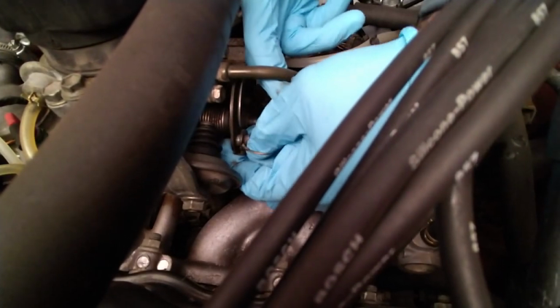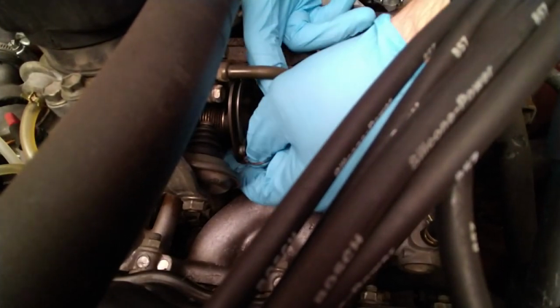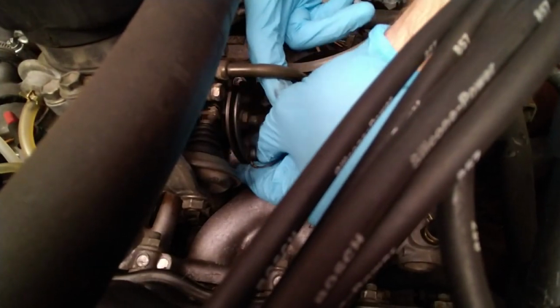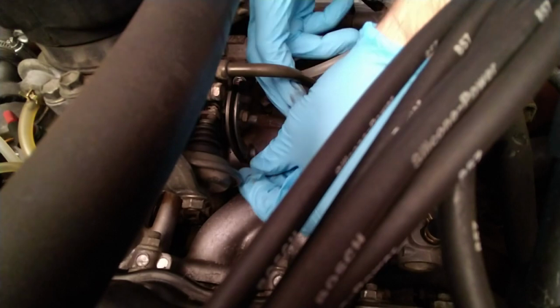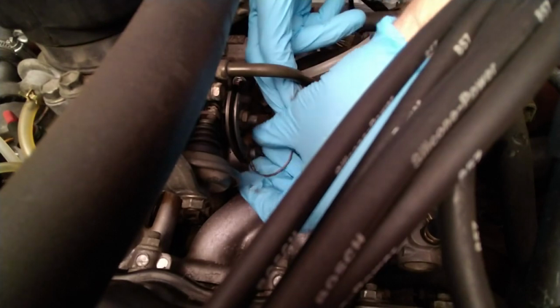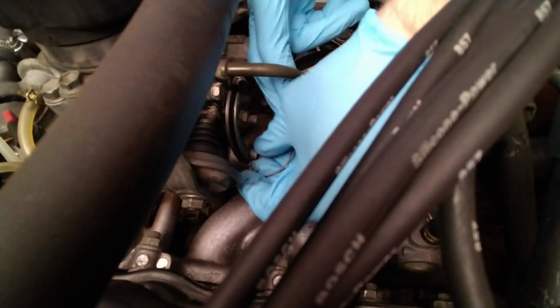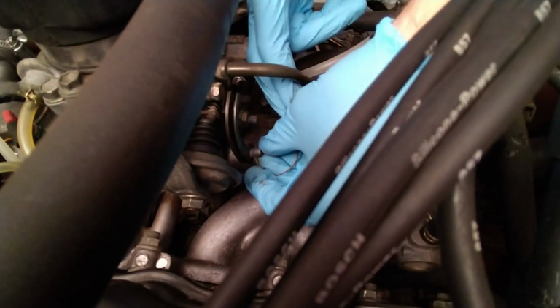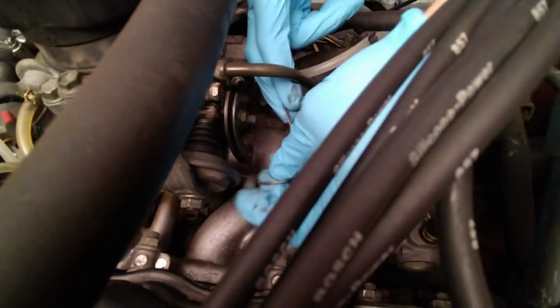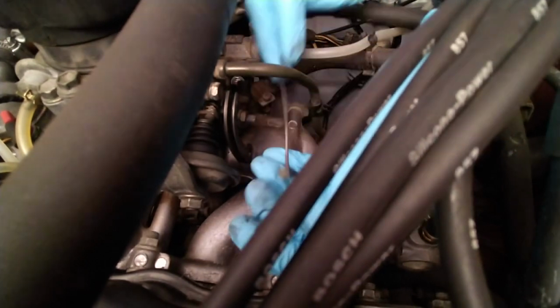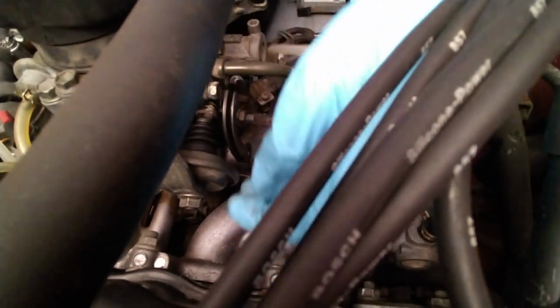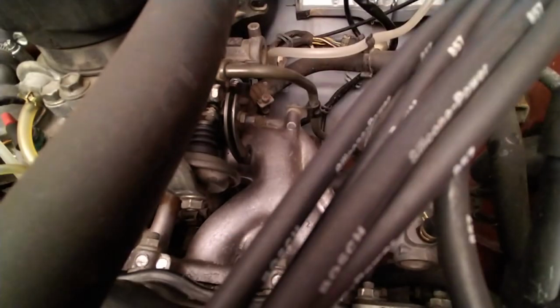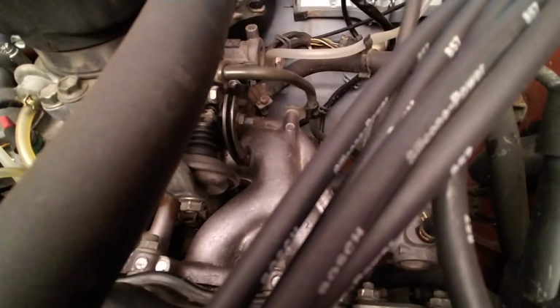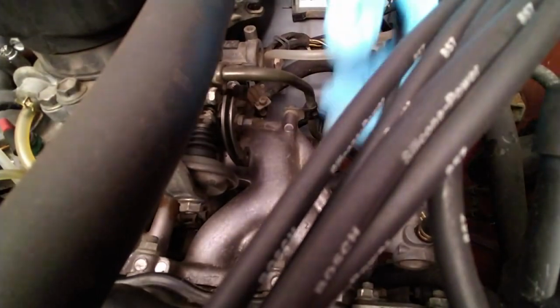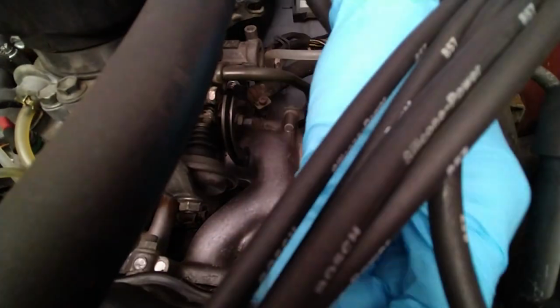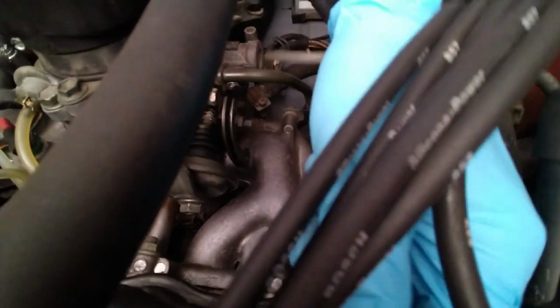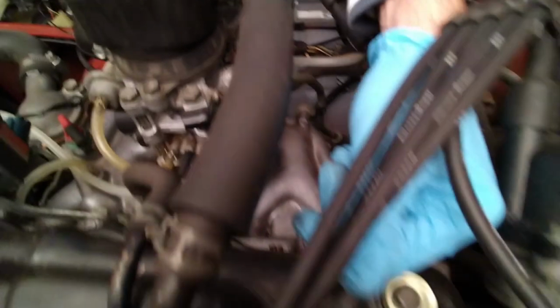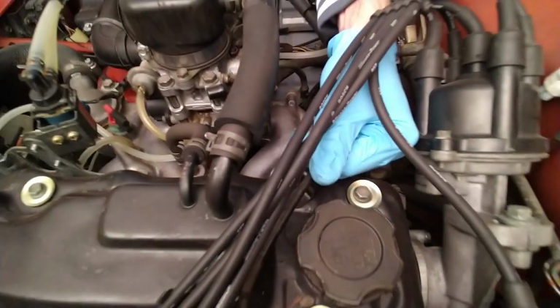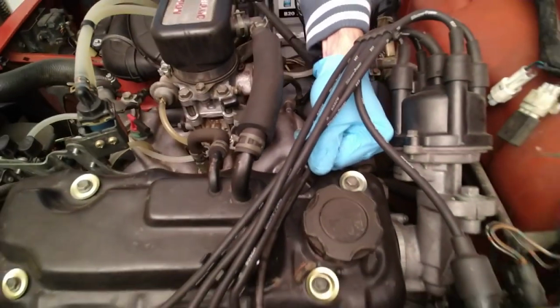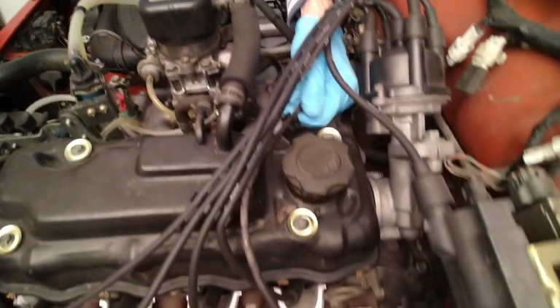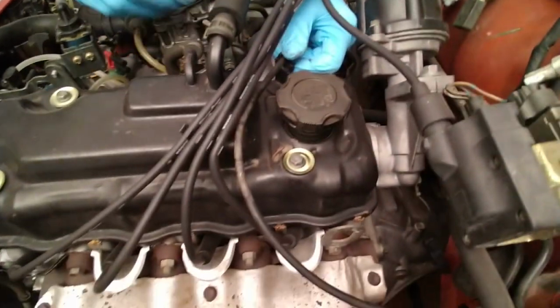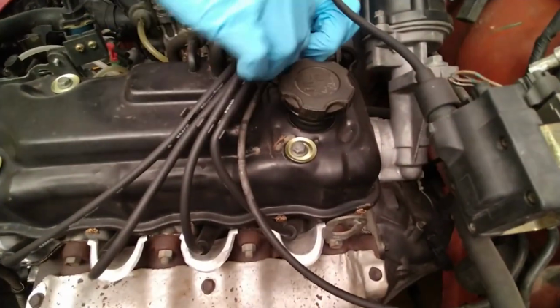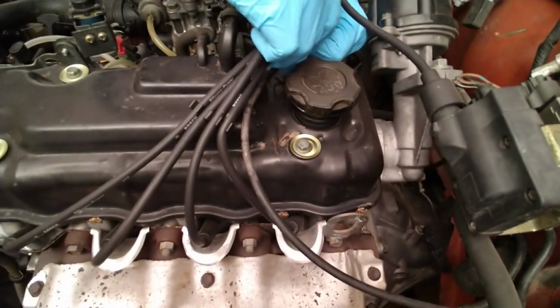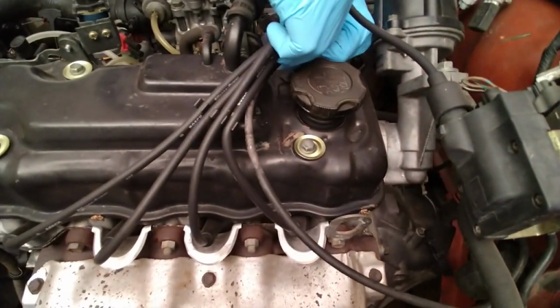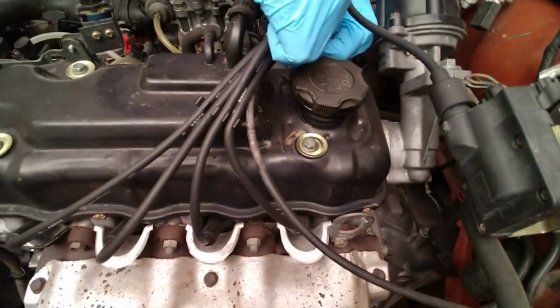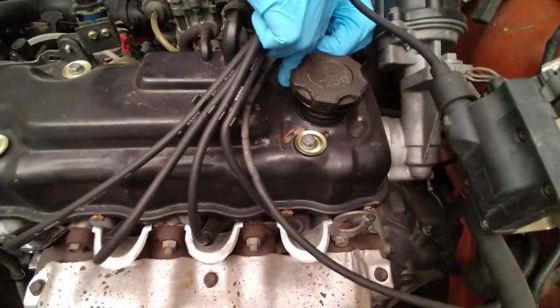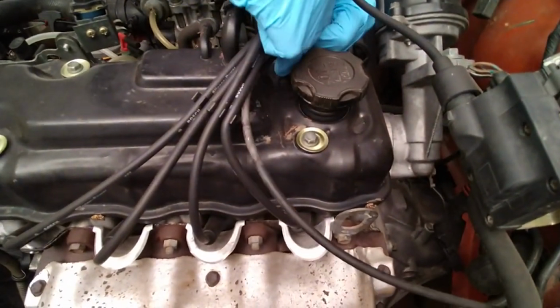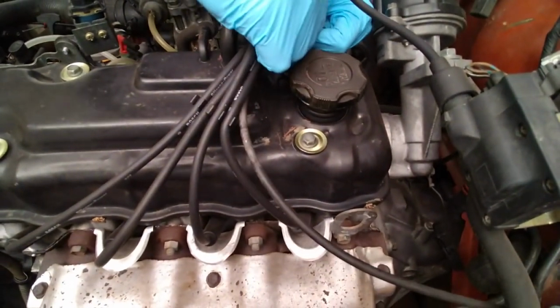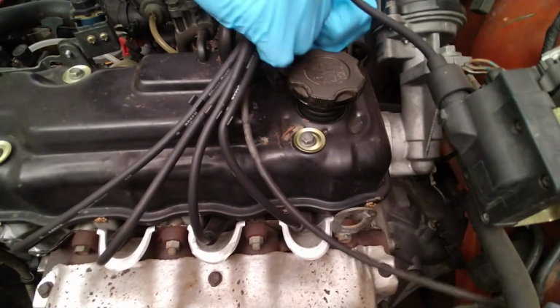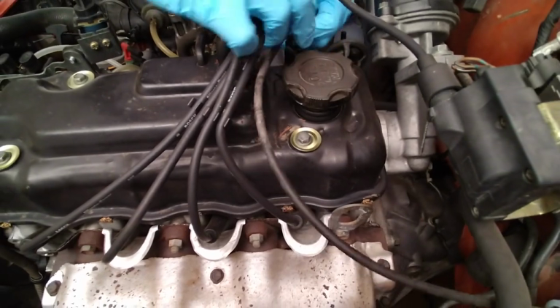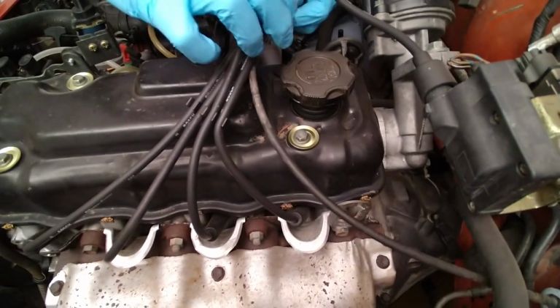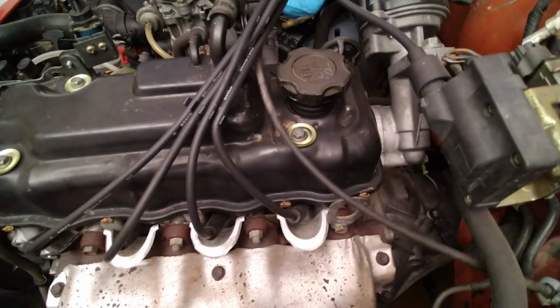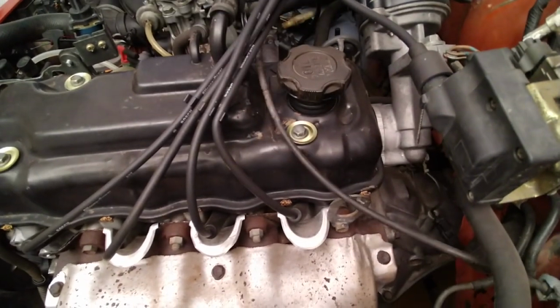See? Yes. And that's it. It's out. That's pretty easy. So it's routing over the rail cover. Take that out.